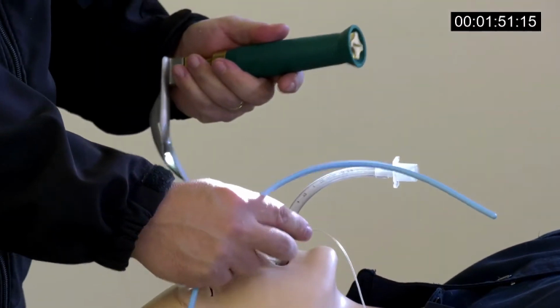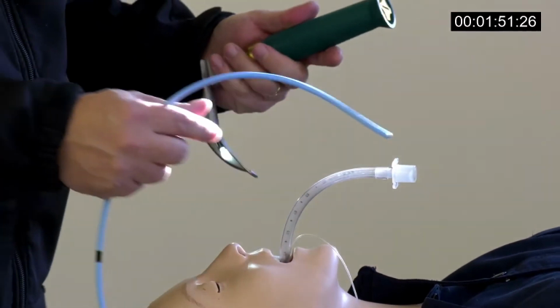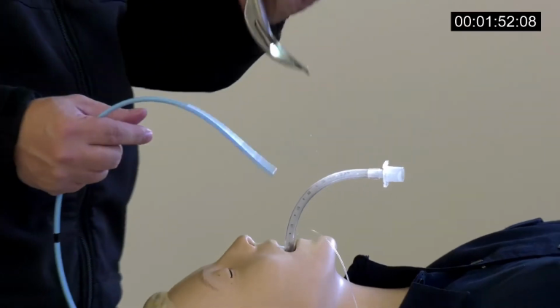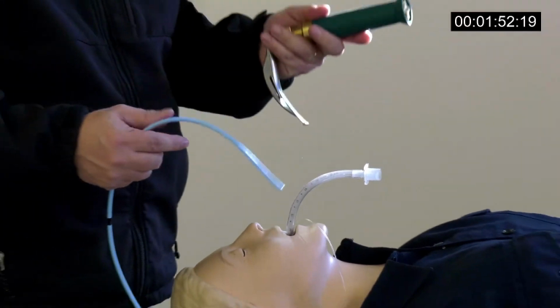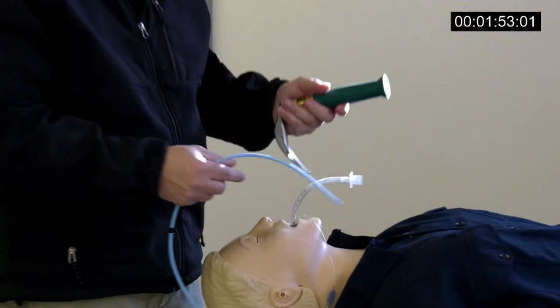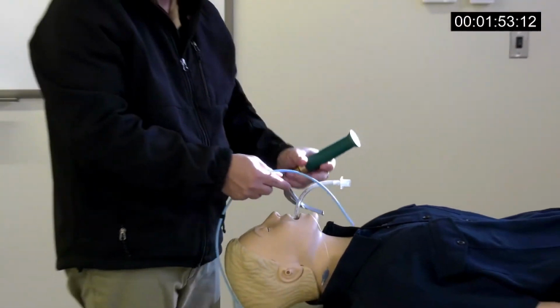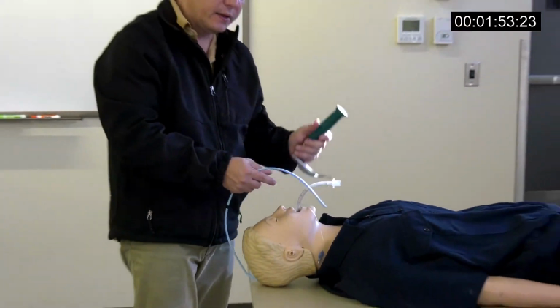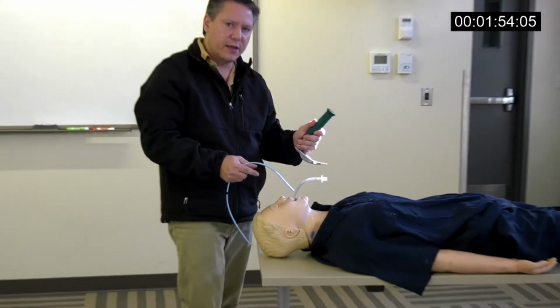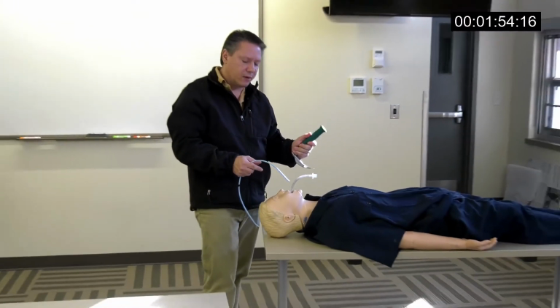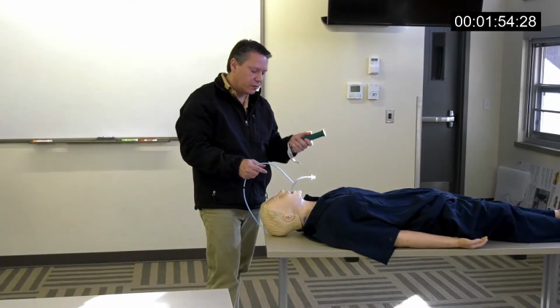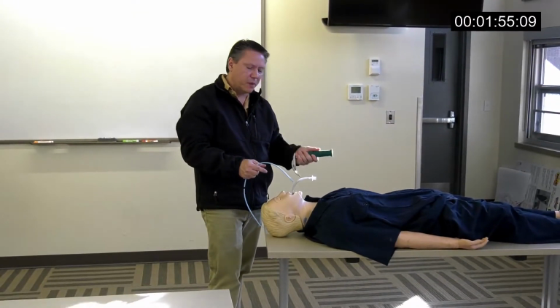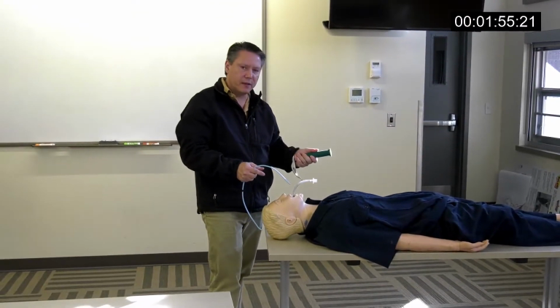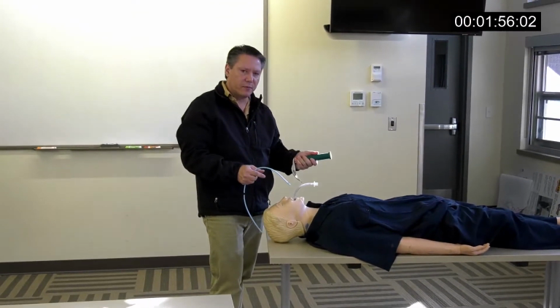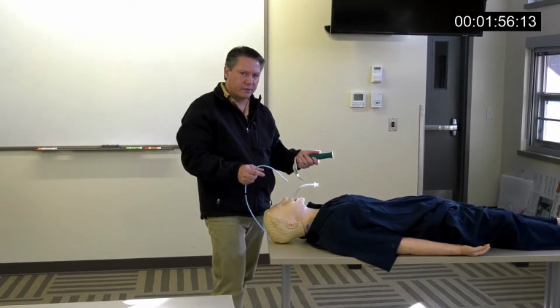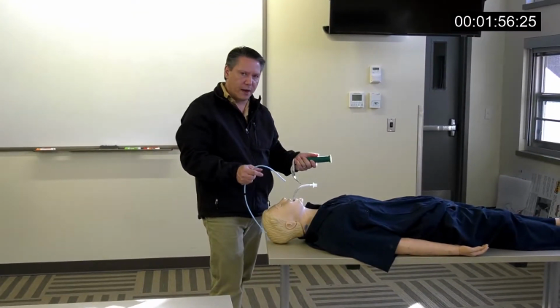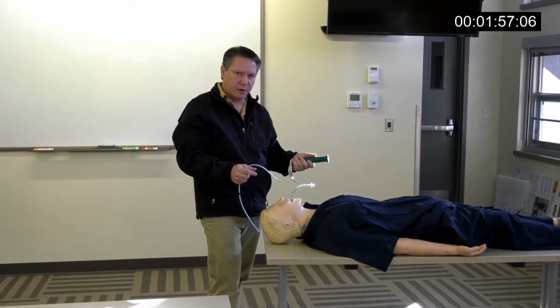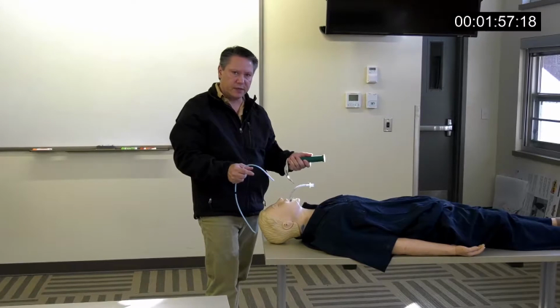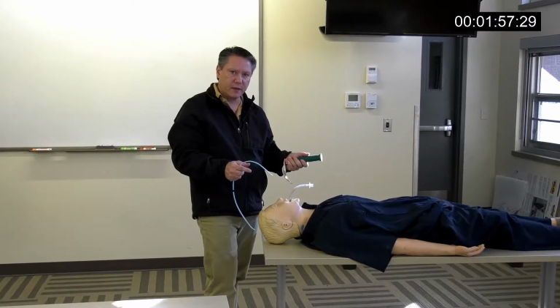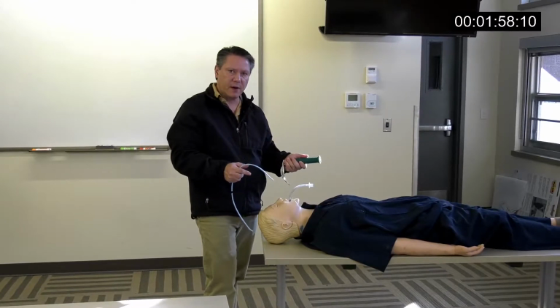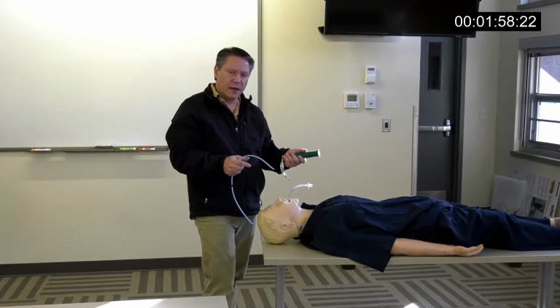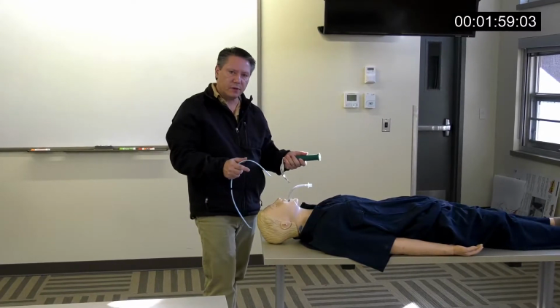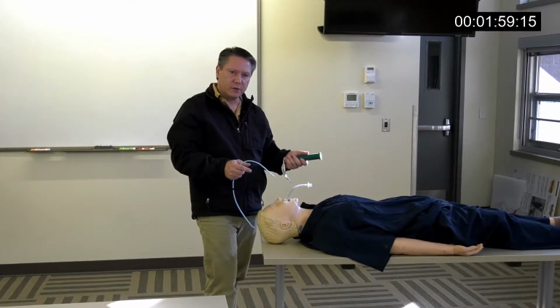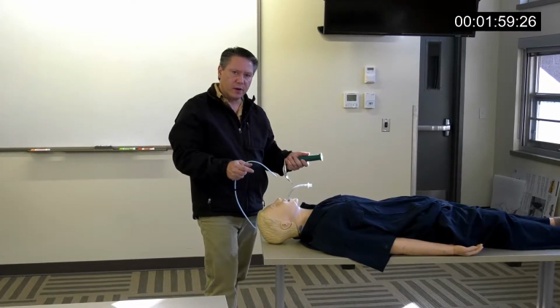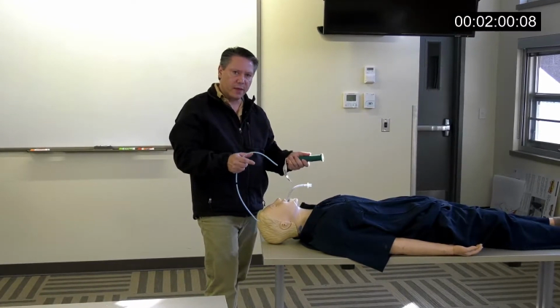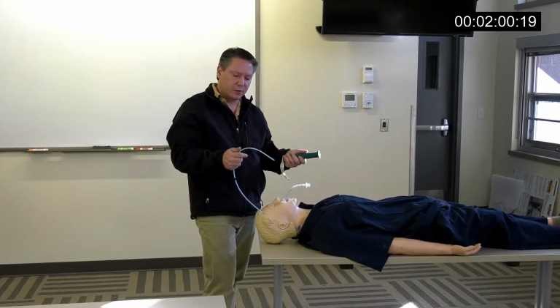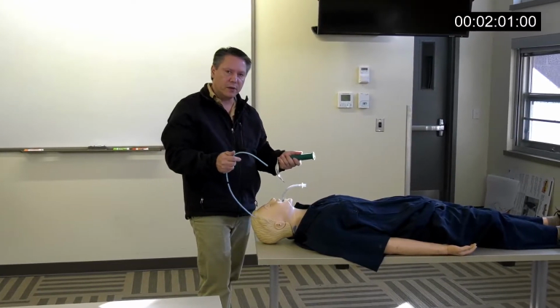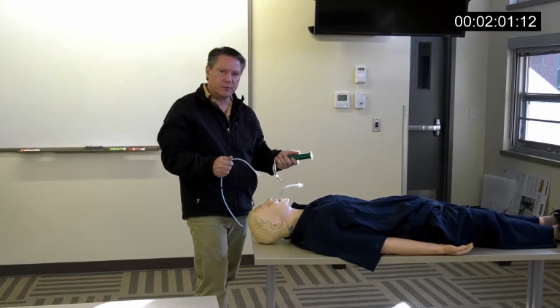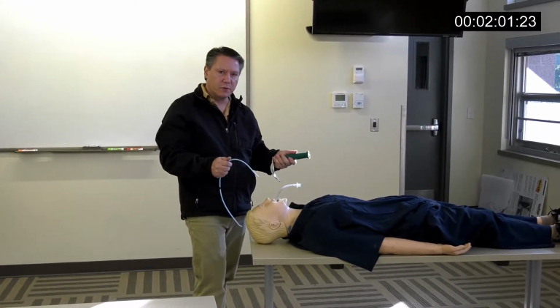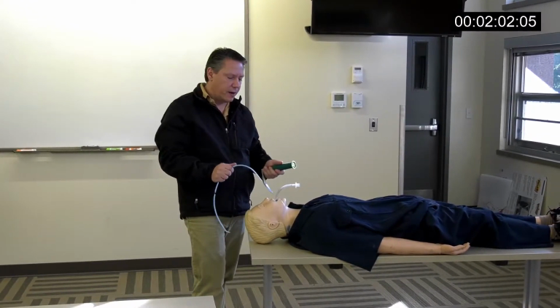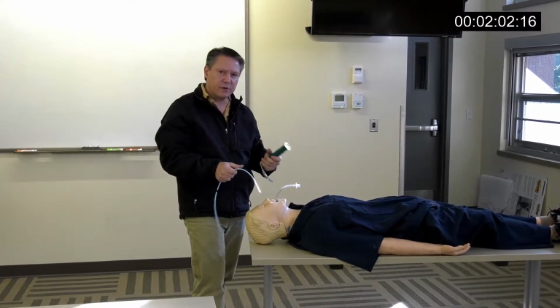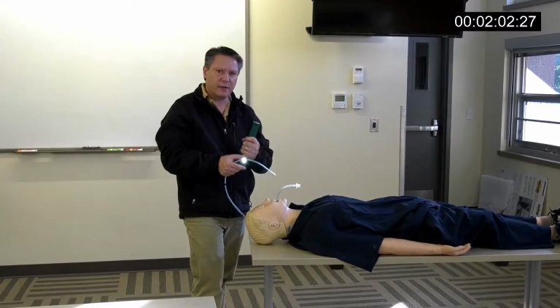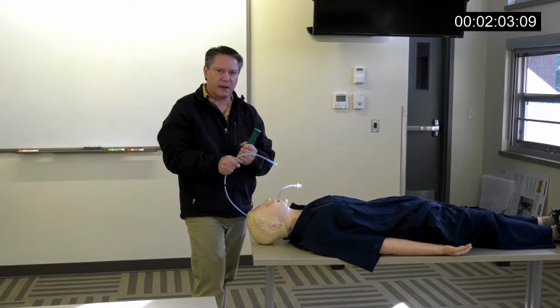The advantage of this is: by locking this to the handle, you keep the blade in the mouth, which gives you the opportunity to see a little bit better as you float the tube in there, and it makes the tube go in a little bit smoother. Give it a try. Thanks a lot.